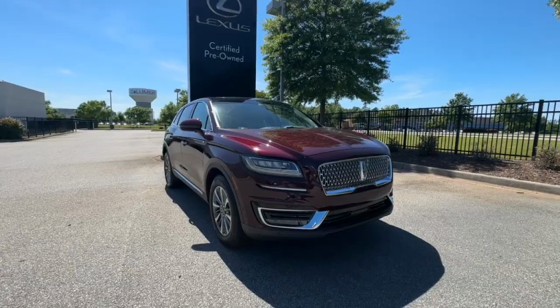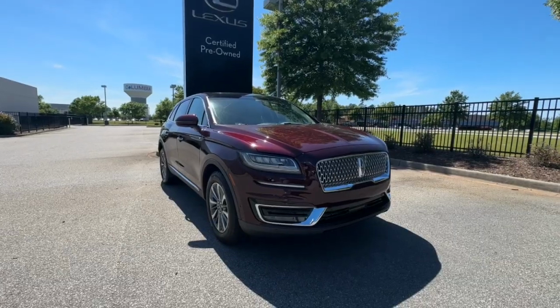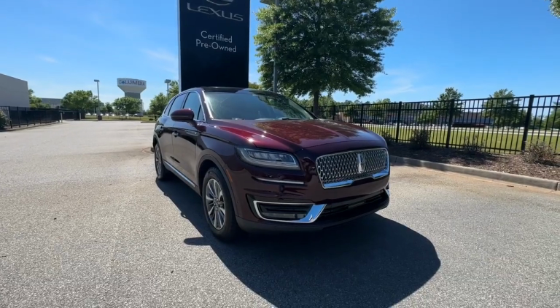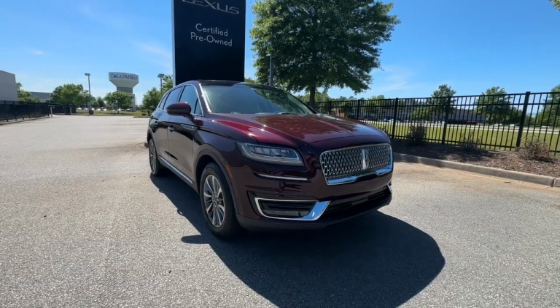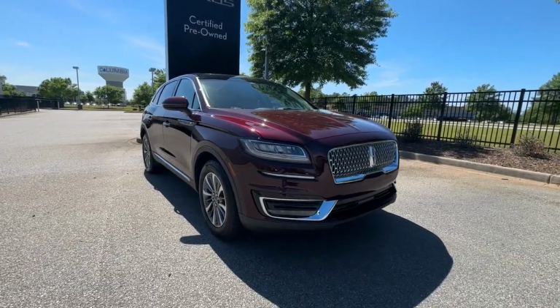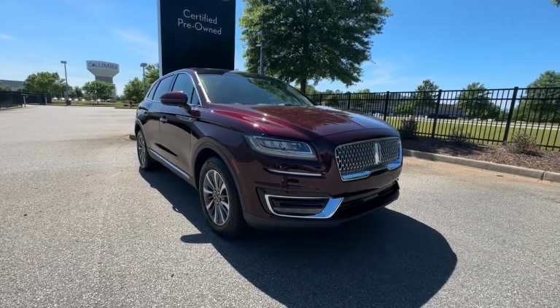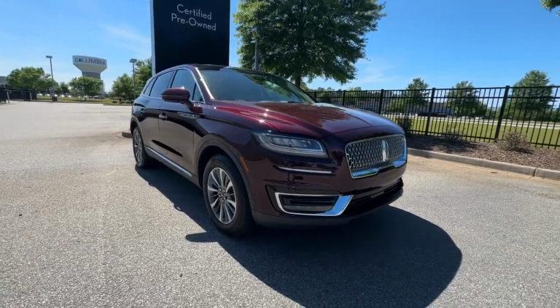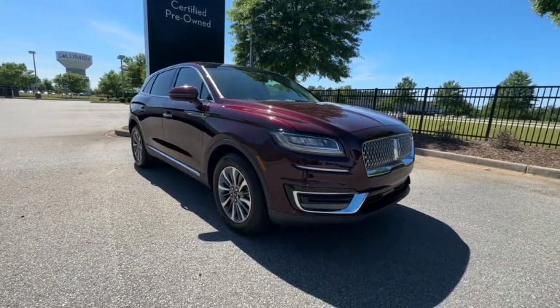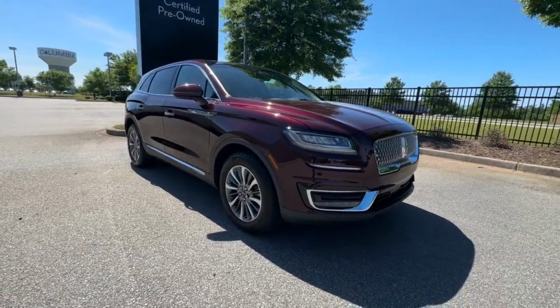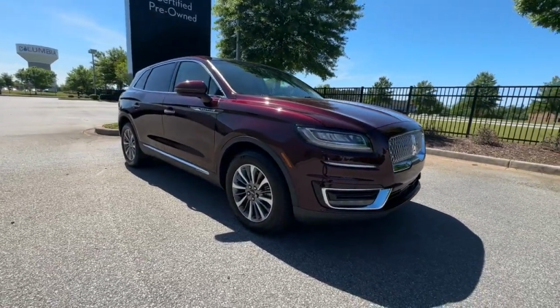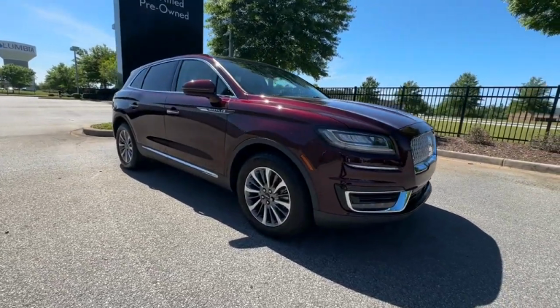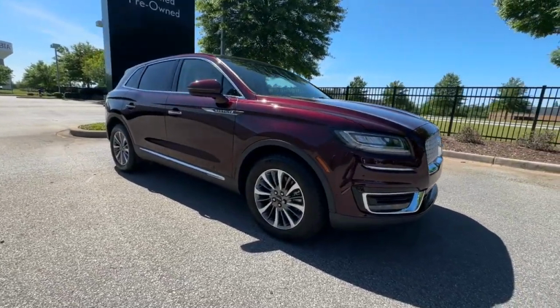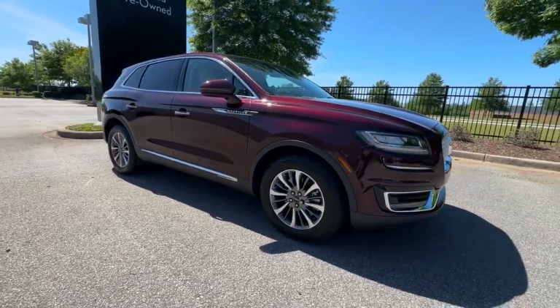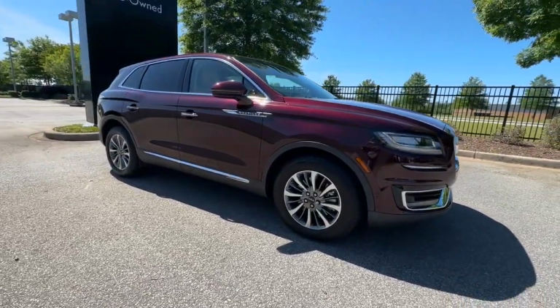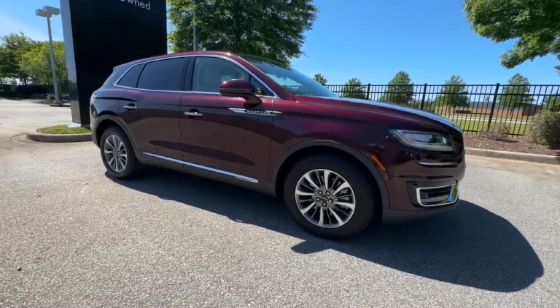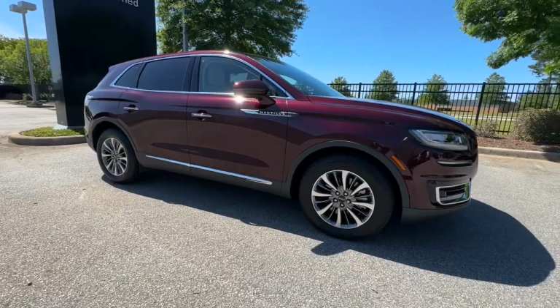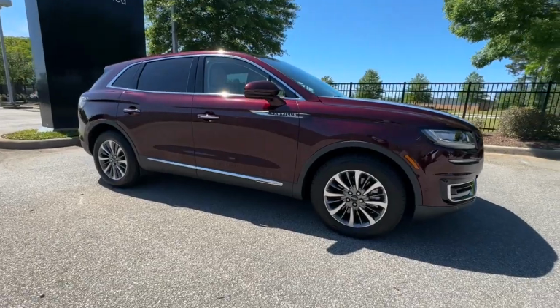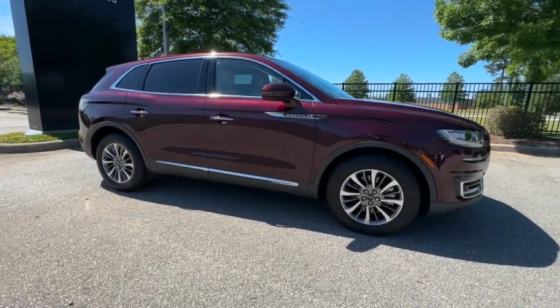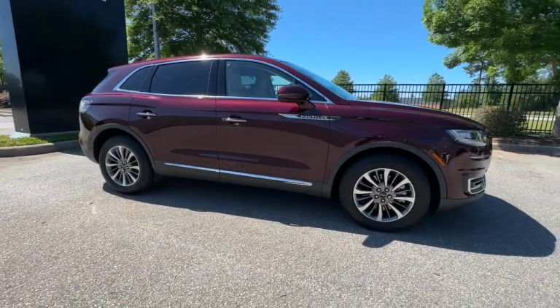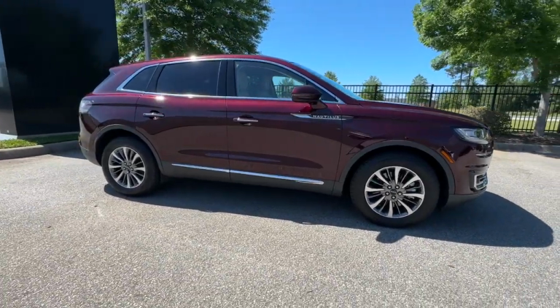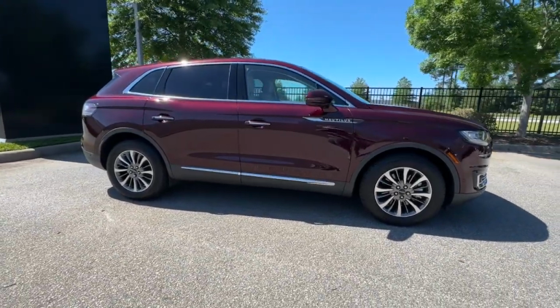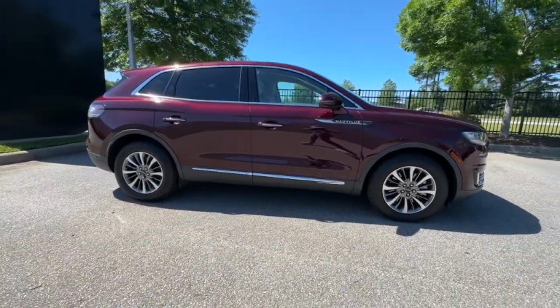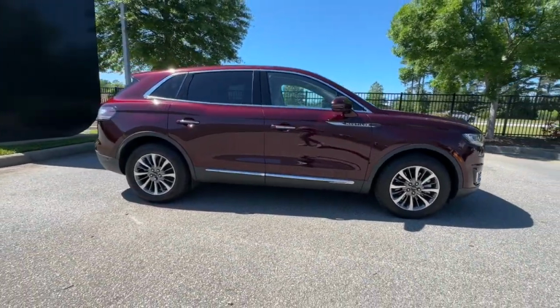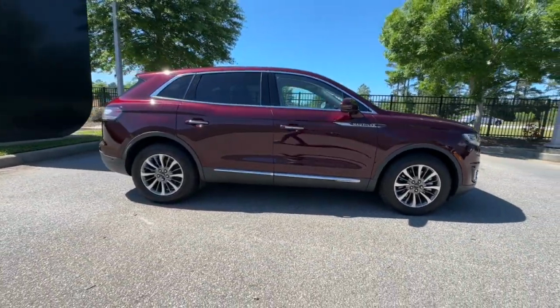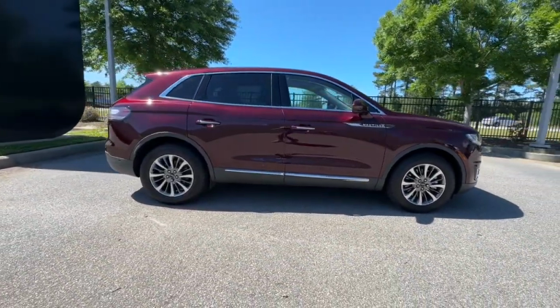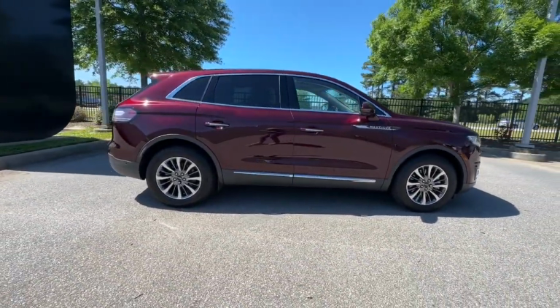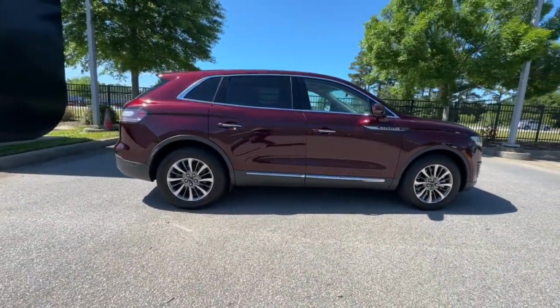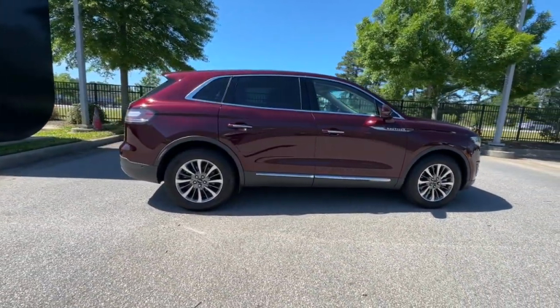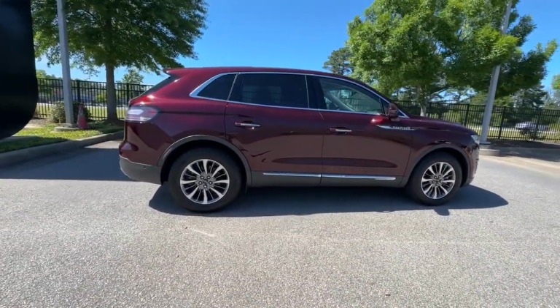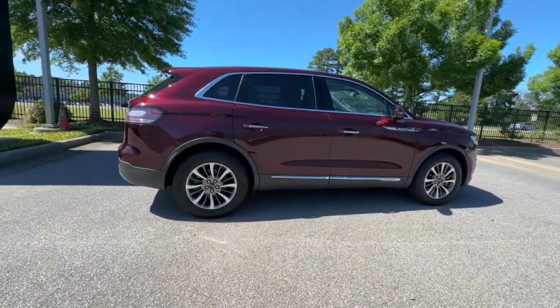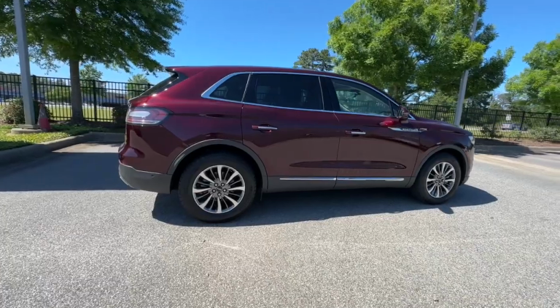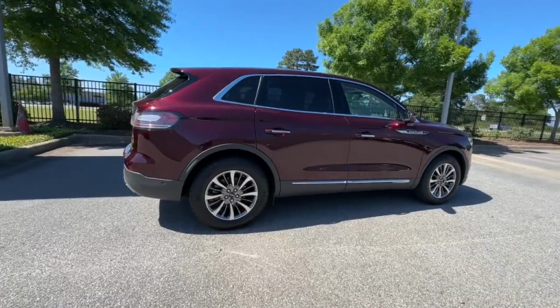Enjoy the view of this 2020 Lincoln Nautilus. This vehicle is an outstanding buy with fewer than 20,000 miles on the odometer. Transcend the ordinary.